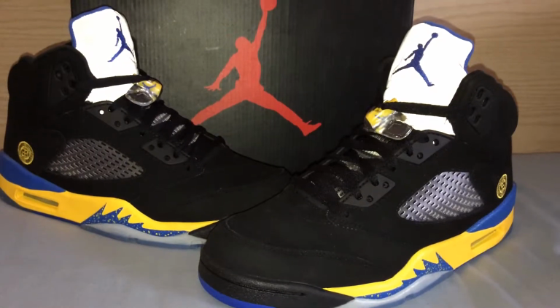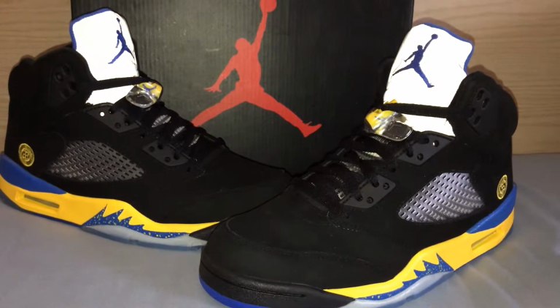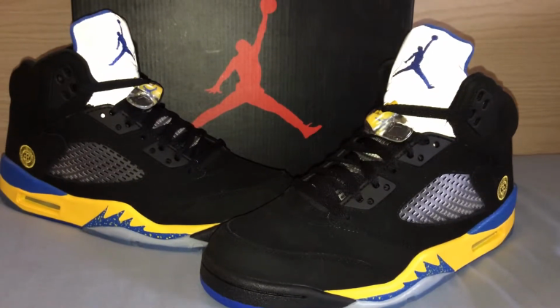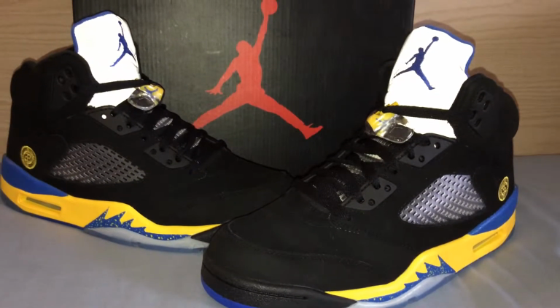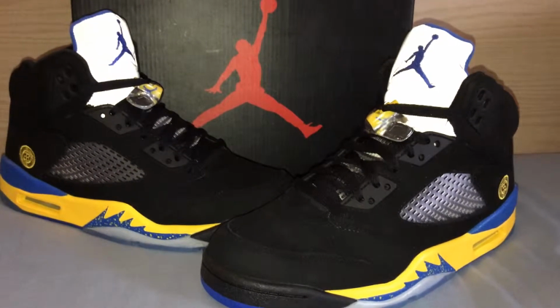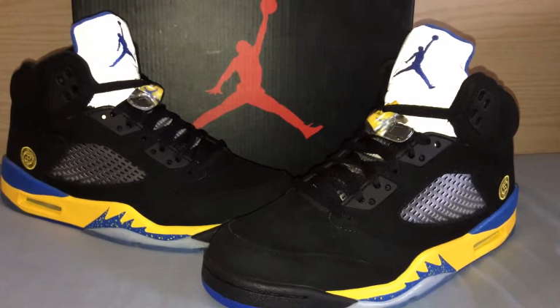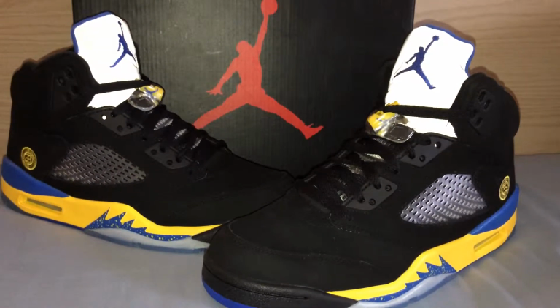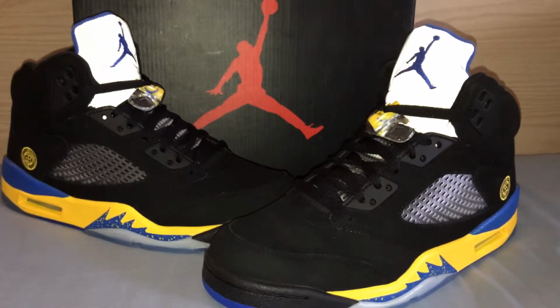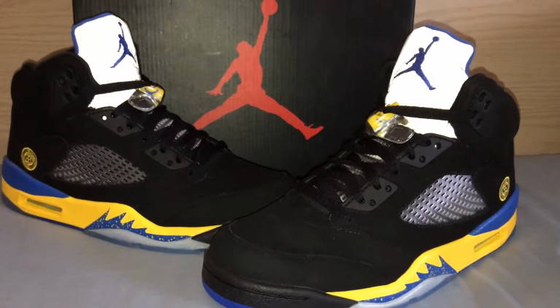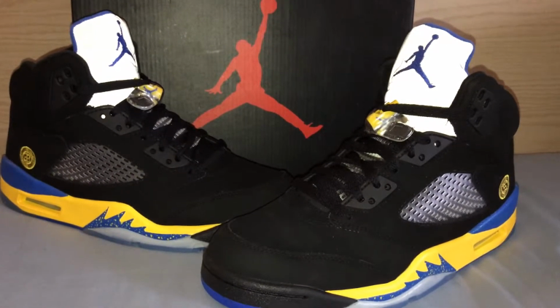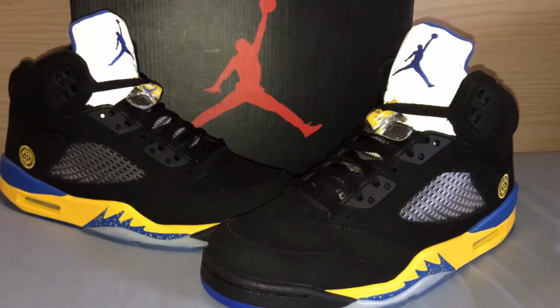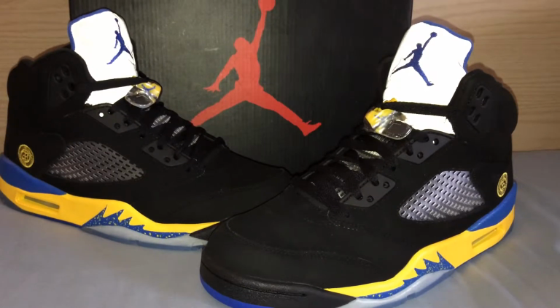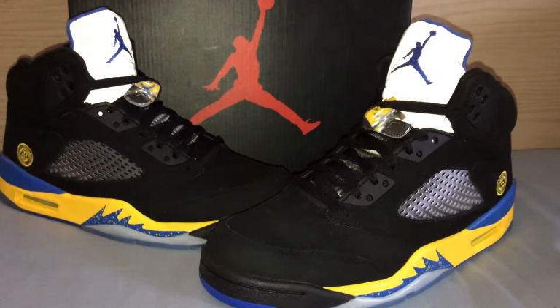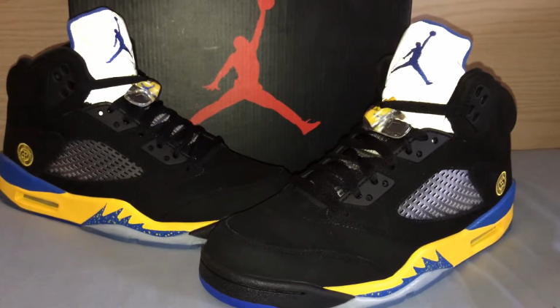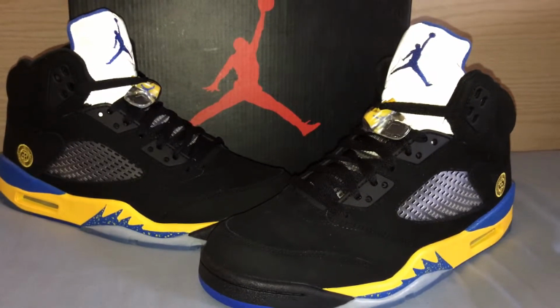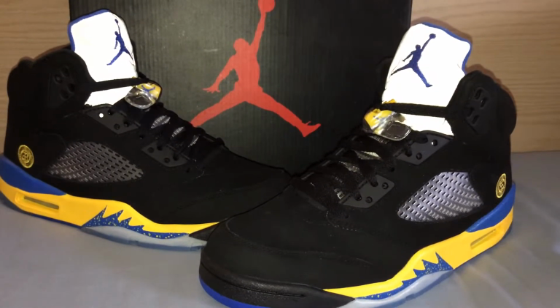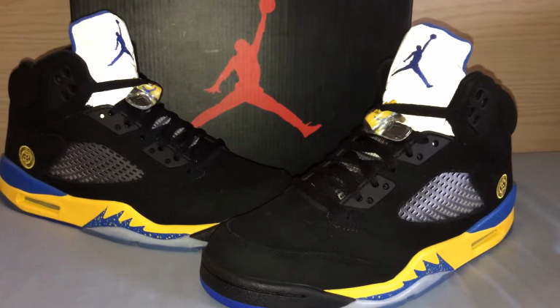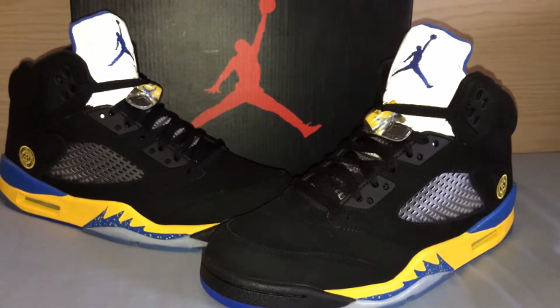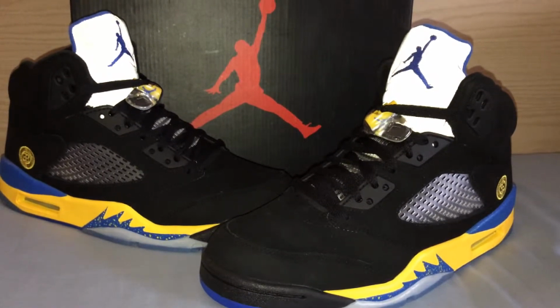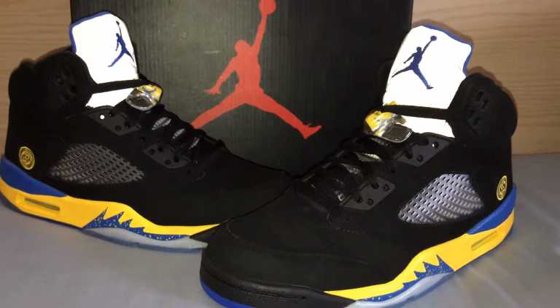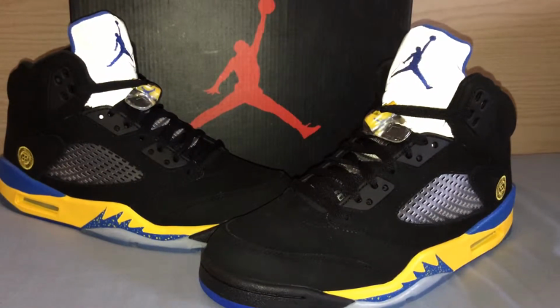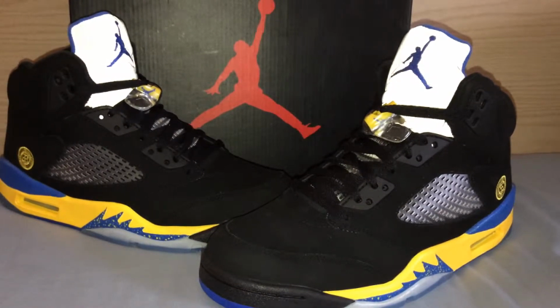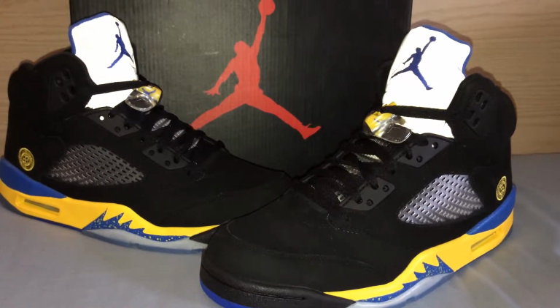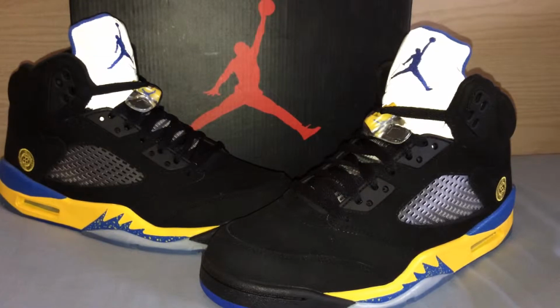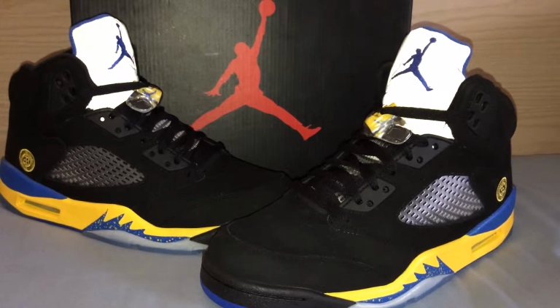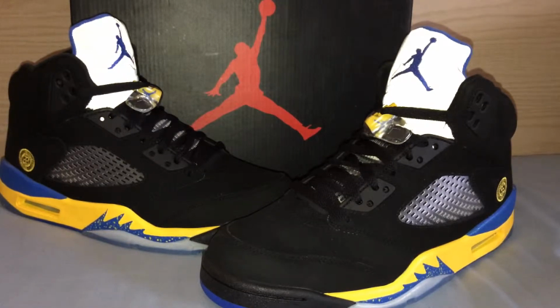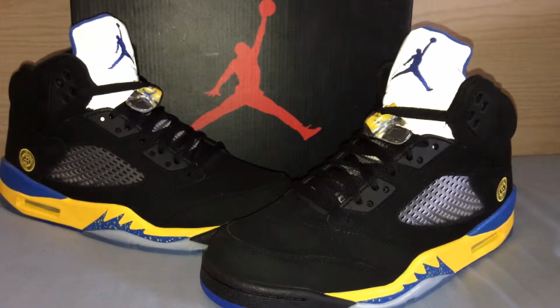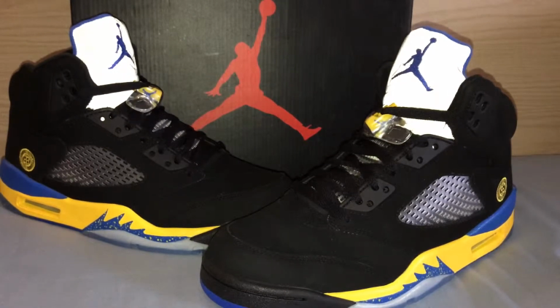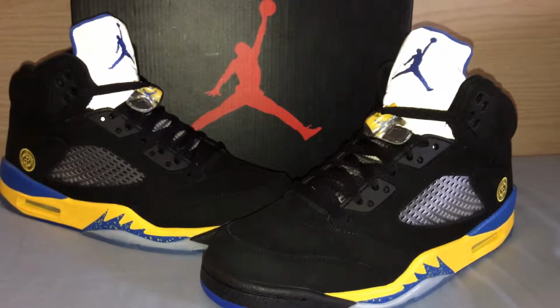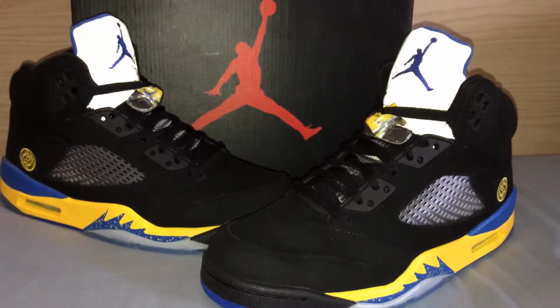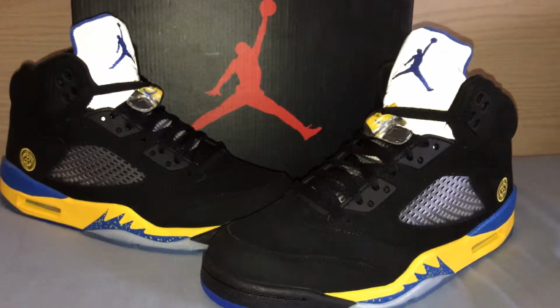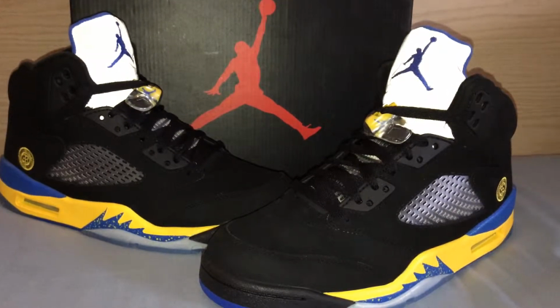Yo, what's good YouTube? I'm back with another video today. Today I'm going to be doing a review for you guys for the Air Jordan Retro 5 Shanghai Super Perfects. I got these from Master Reps. These are the Black Lanys as some people like to call them.